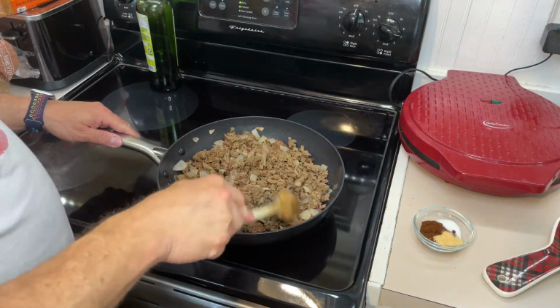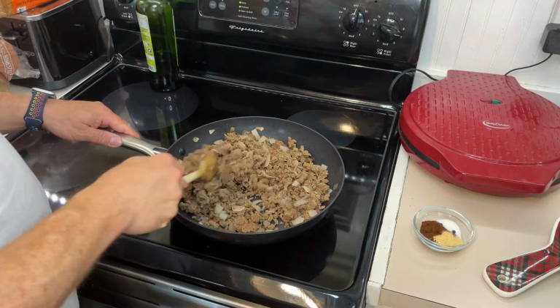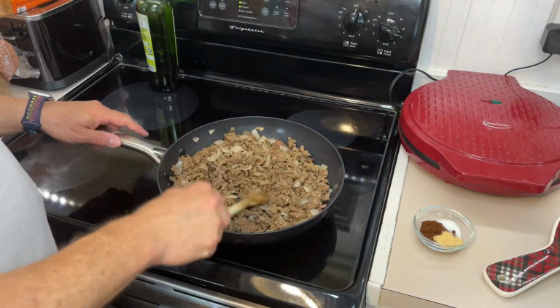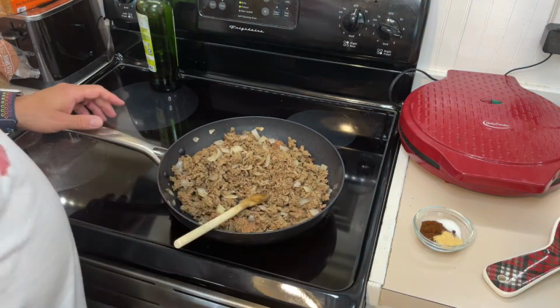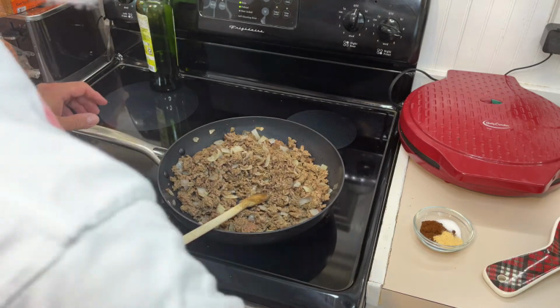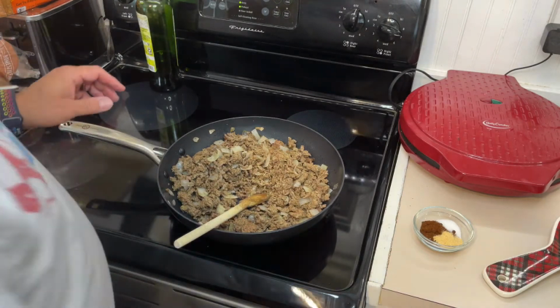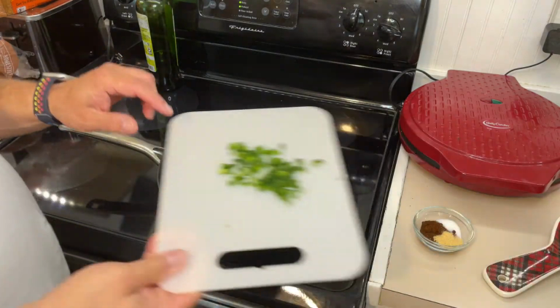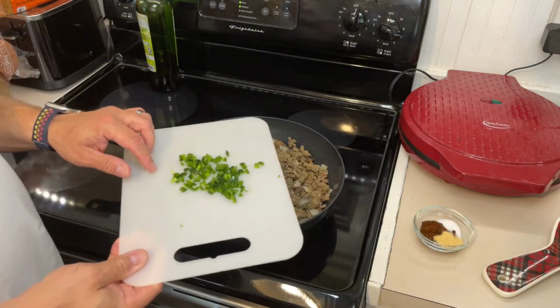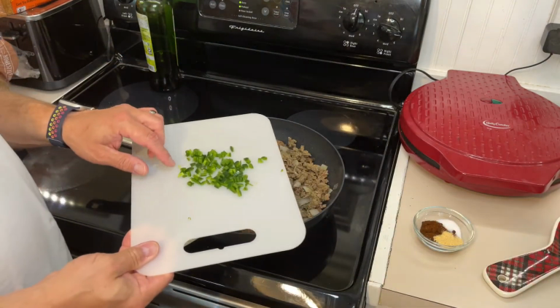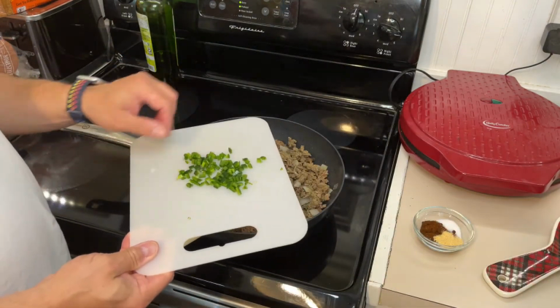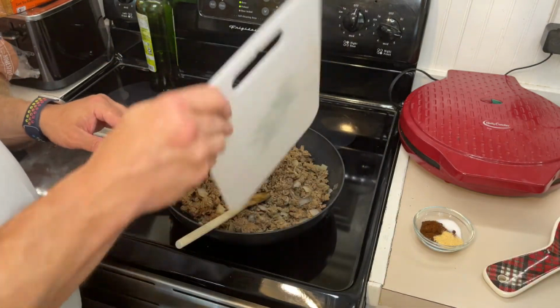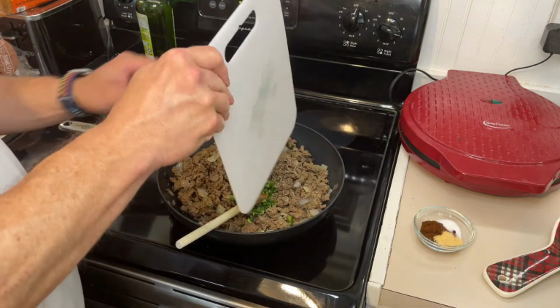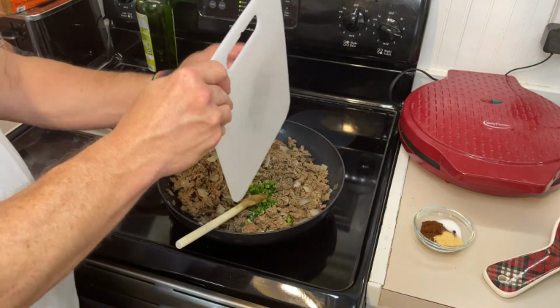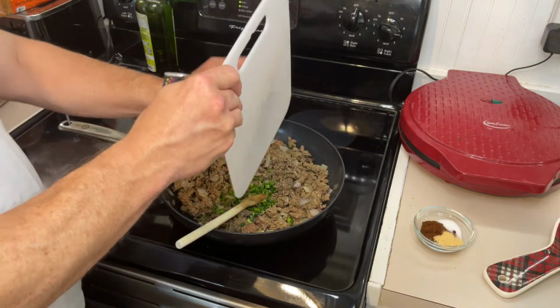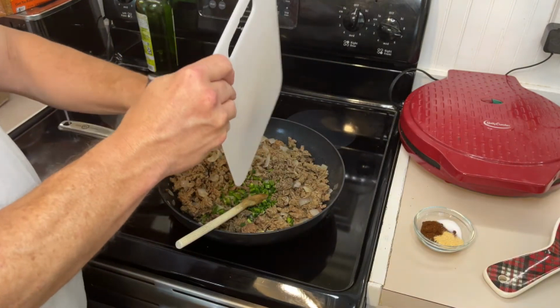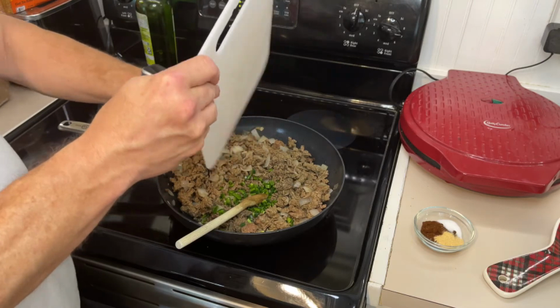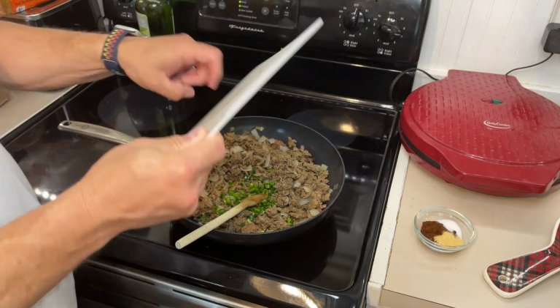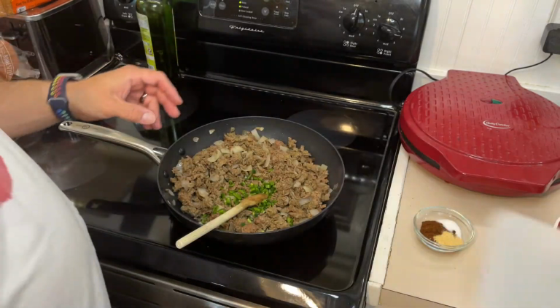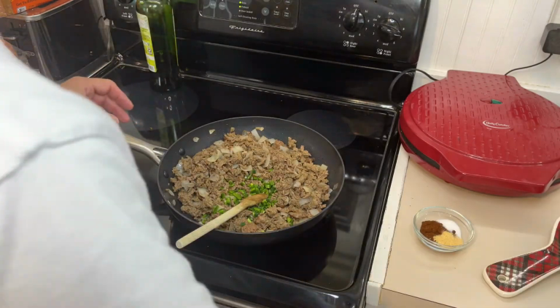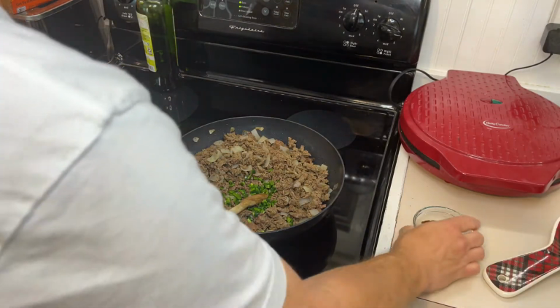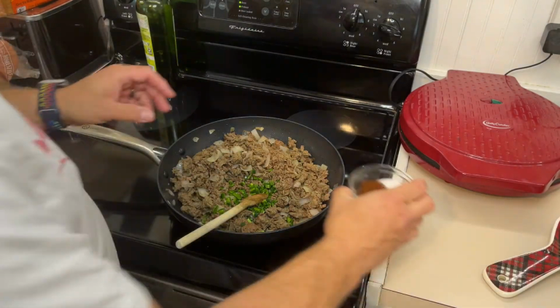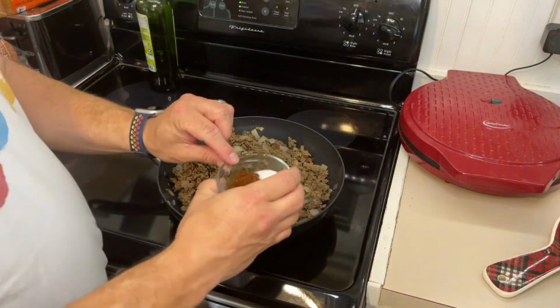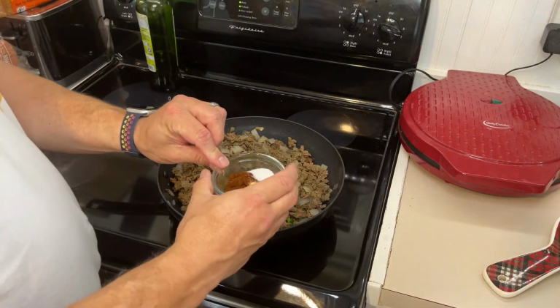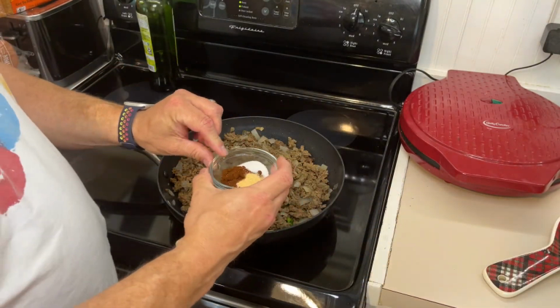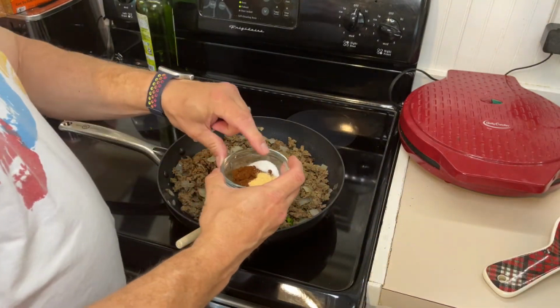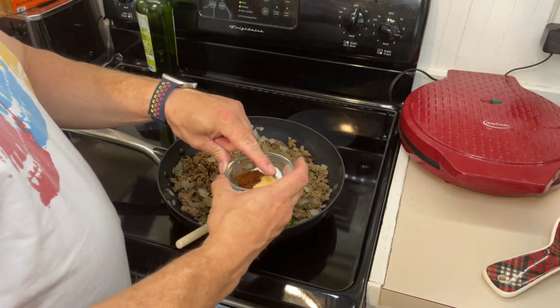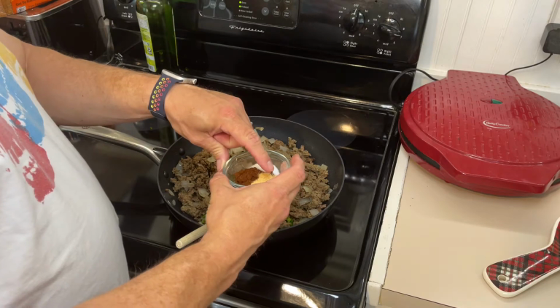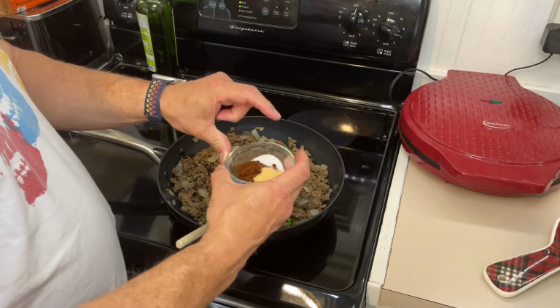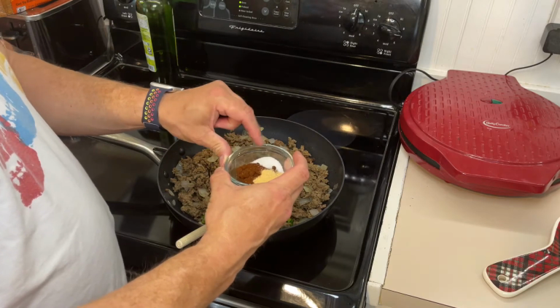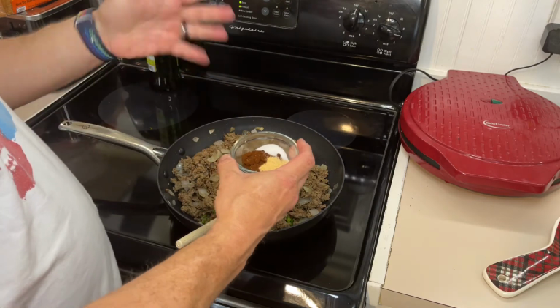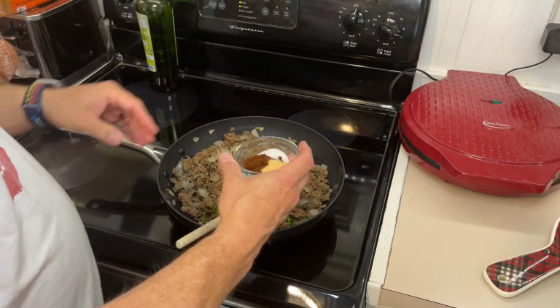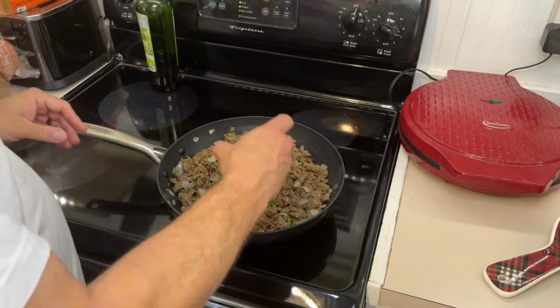In our skillet we're going to add one jalapeño that's been seeded and finely diced. We're going to add two tablespoons of chili powder, one teaspoon of garlic, and about a teaspoon and a half of salt.